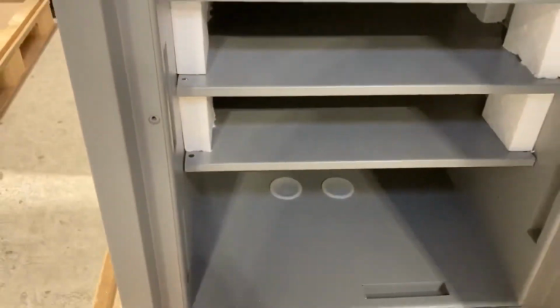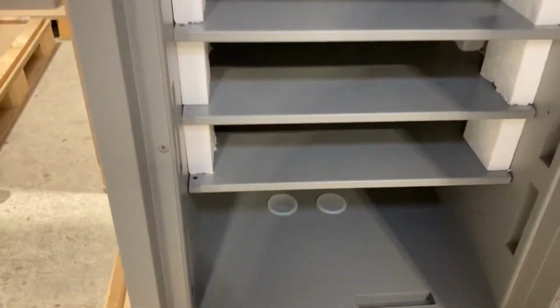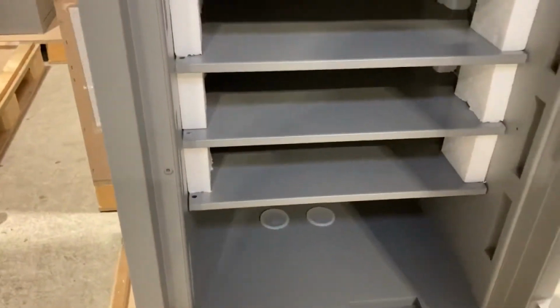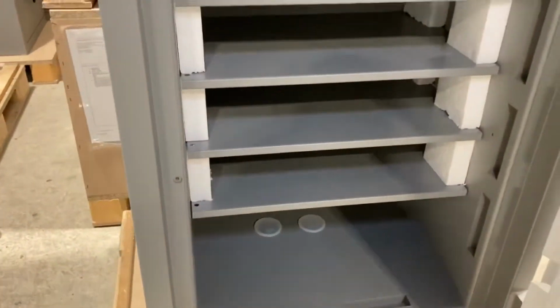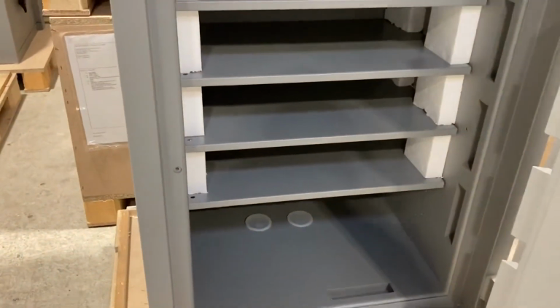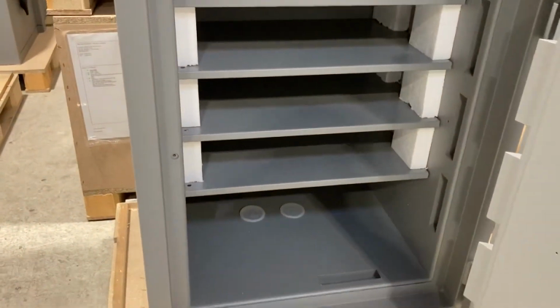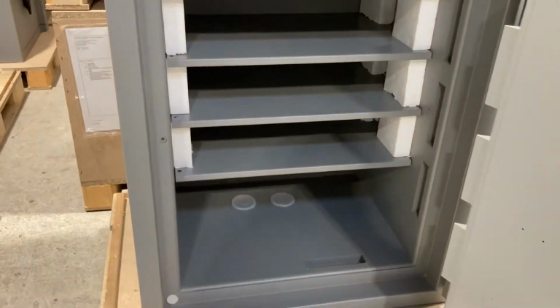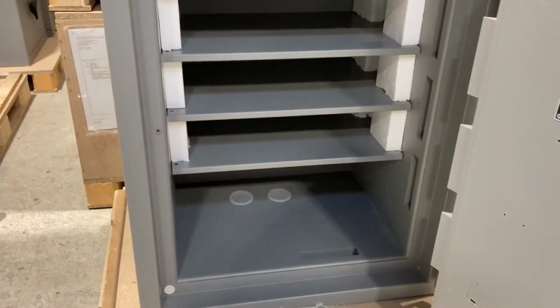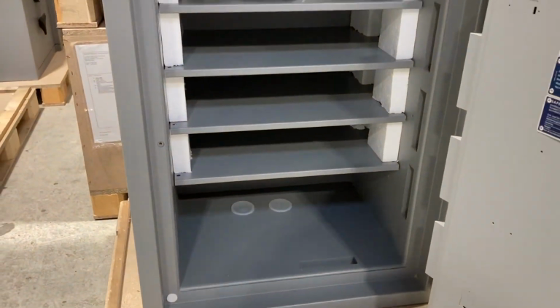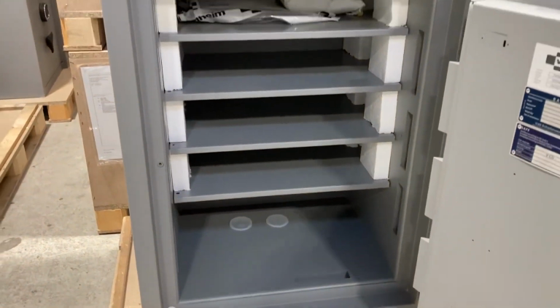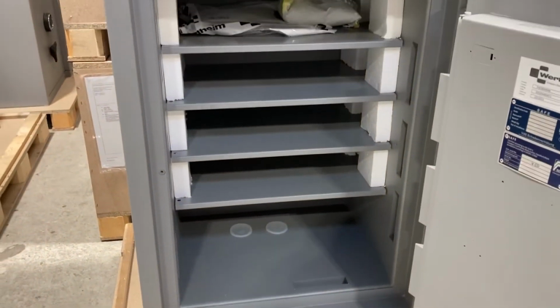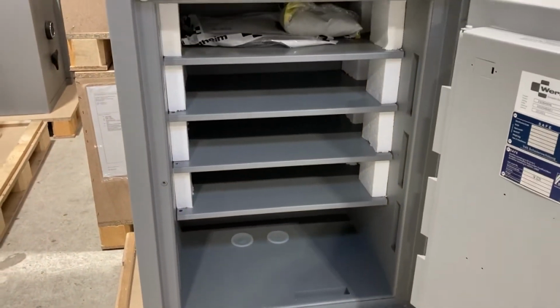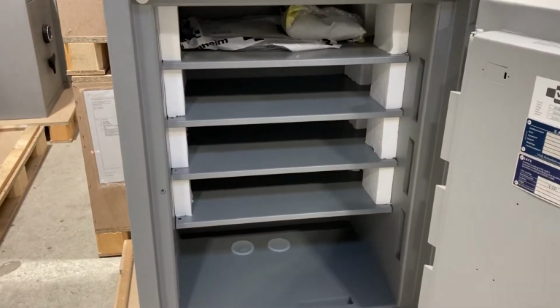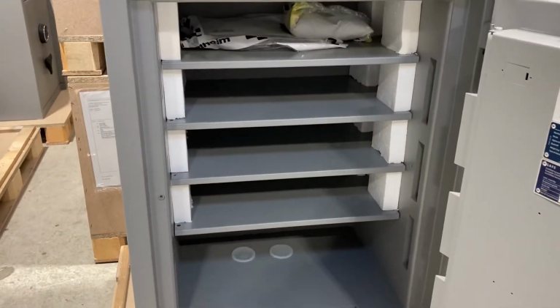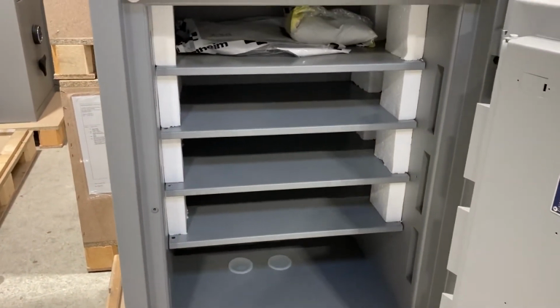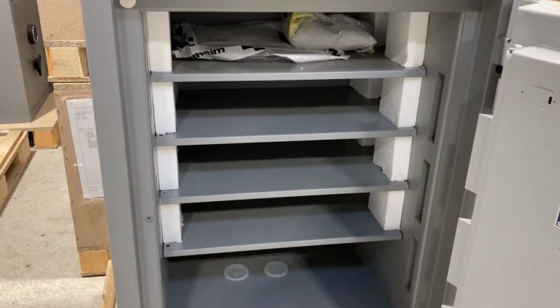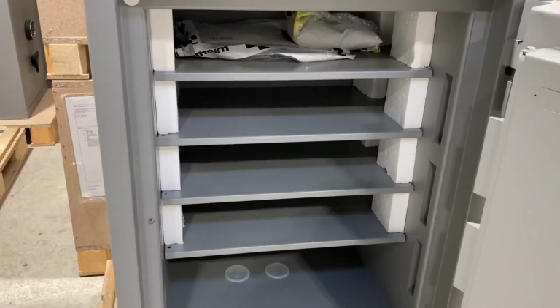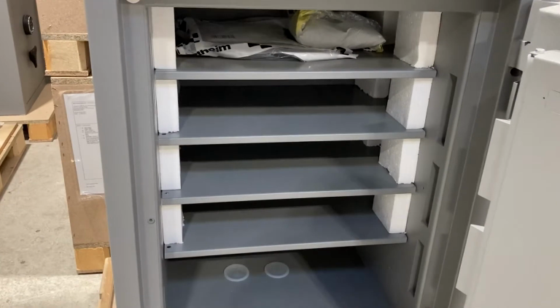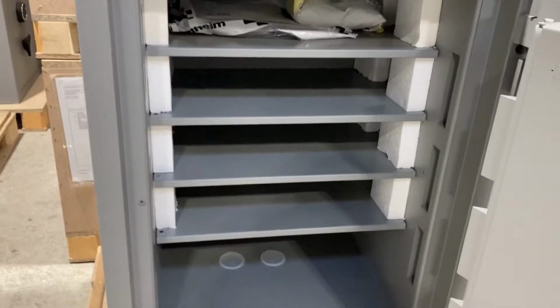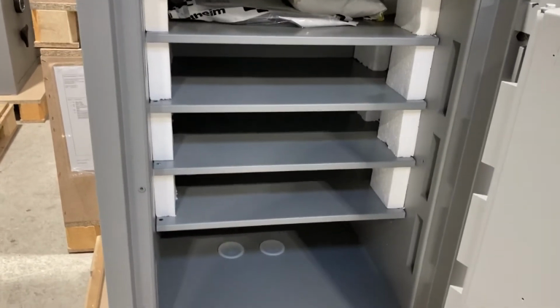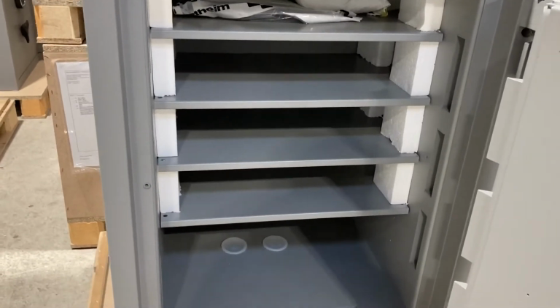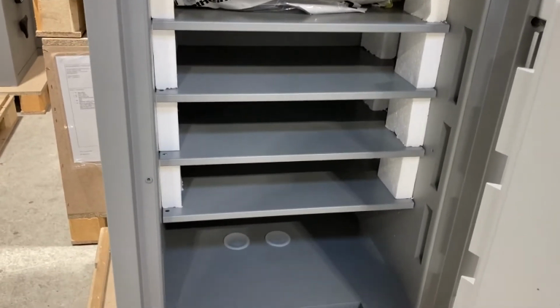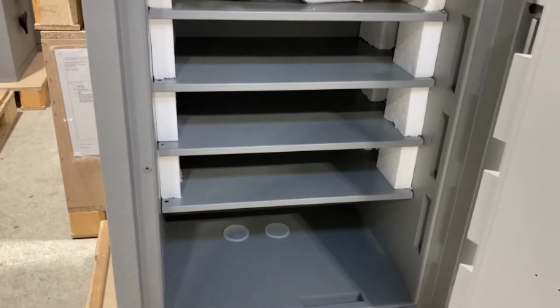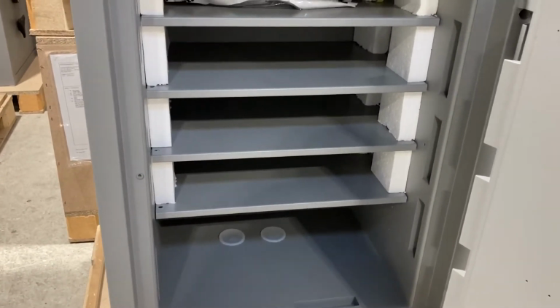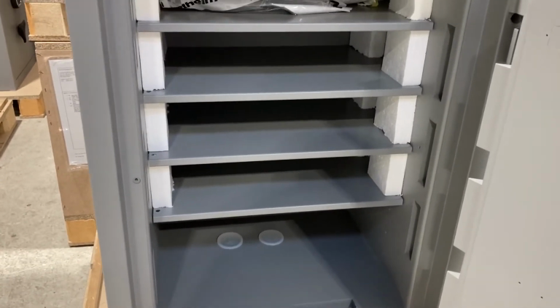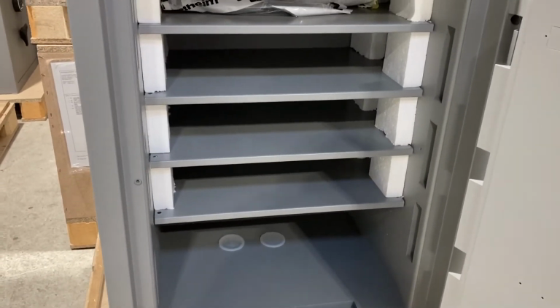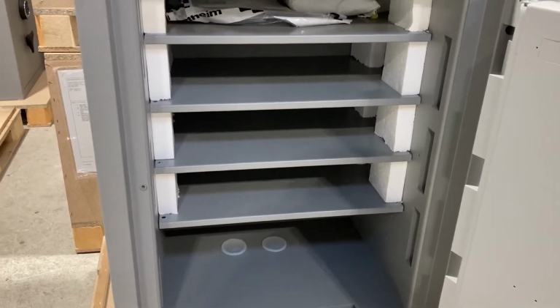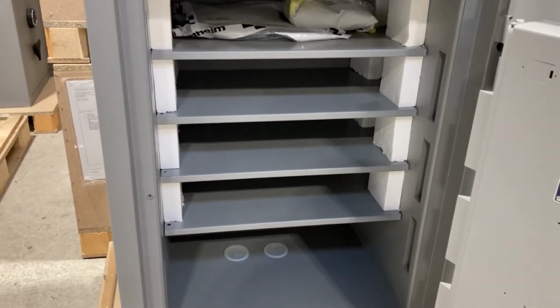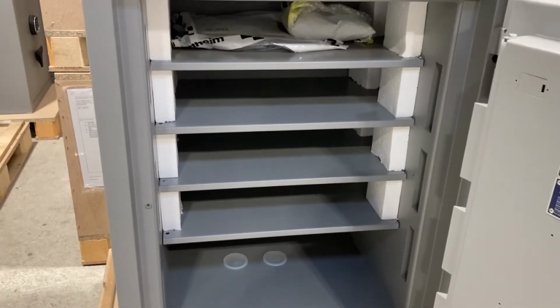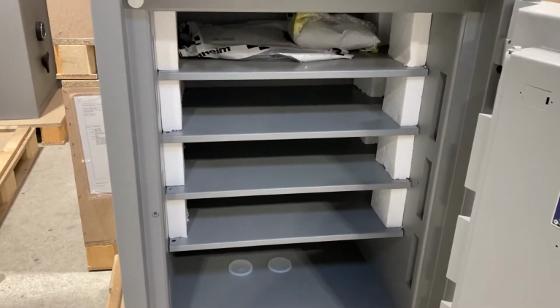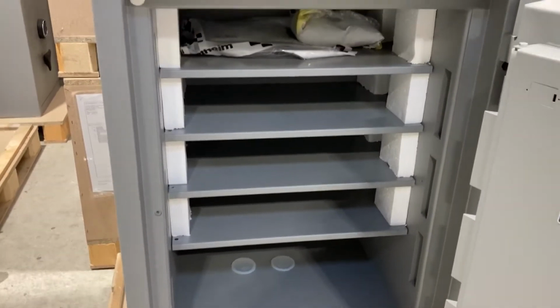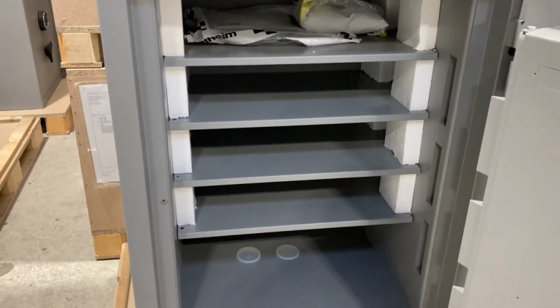This safe is ideal for storing diamonds, gold bullion, high-end watches, and really high value items.